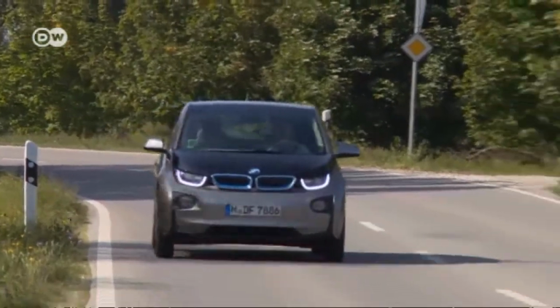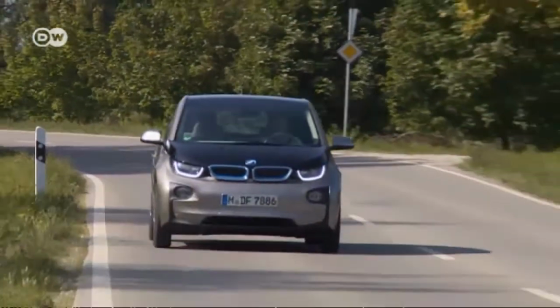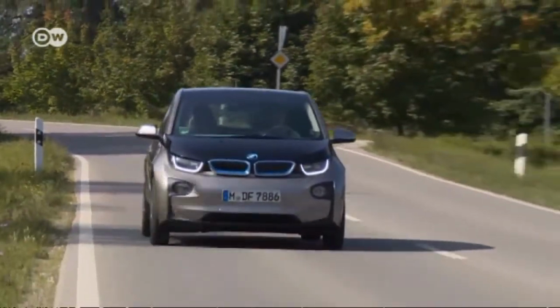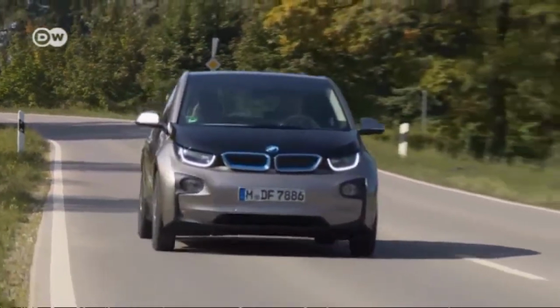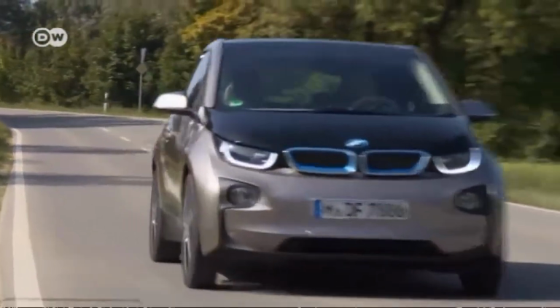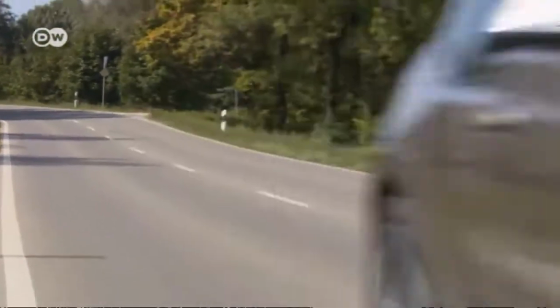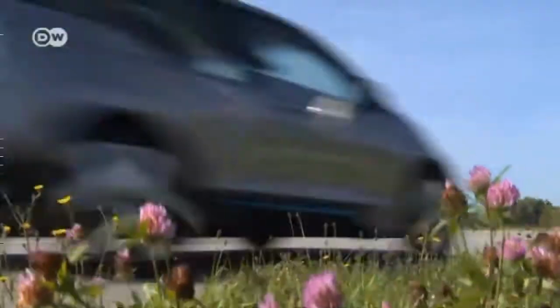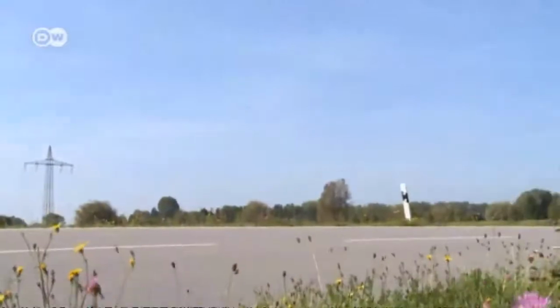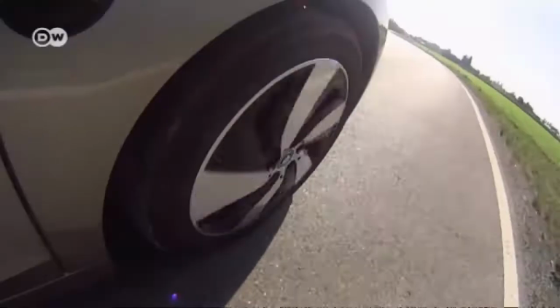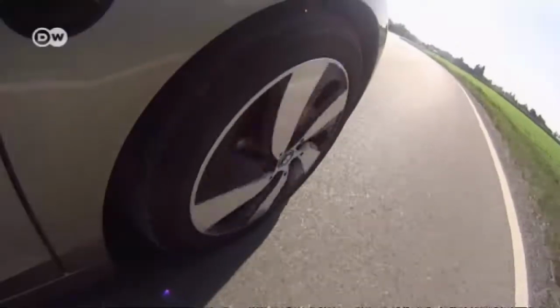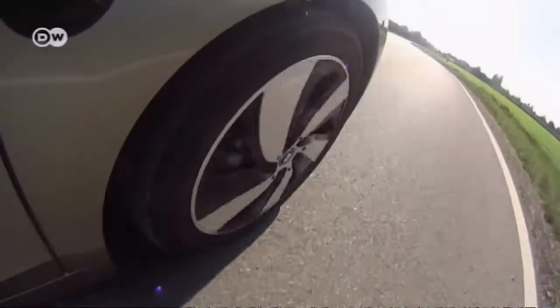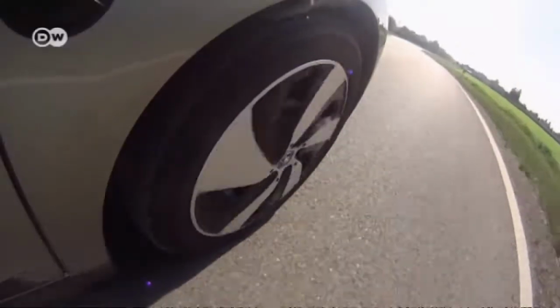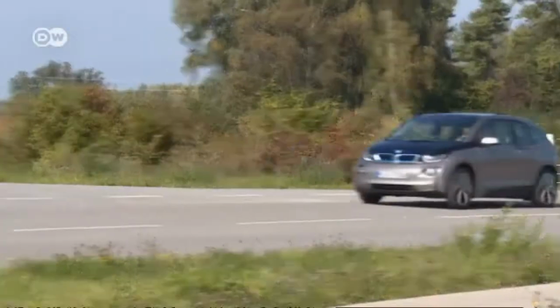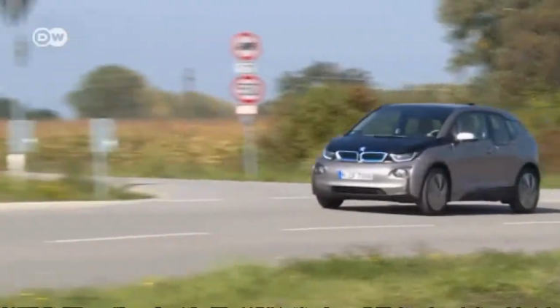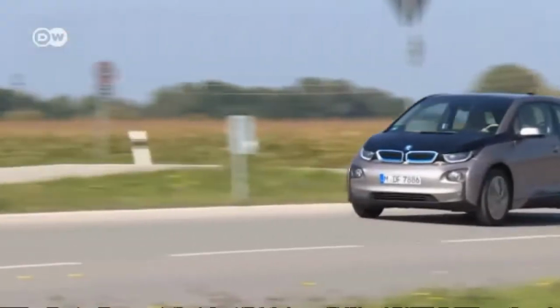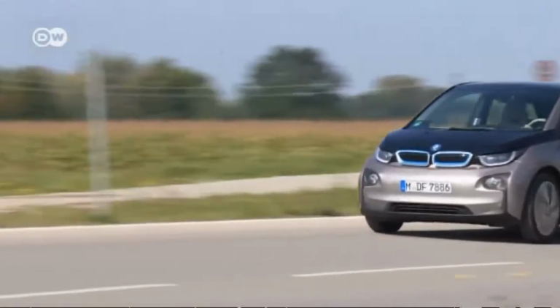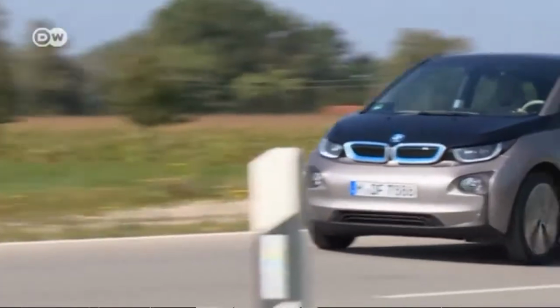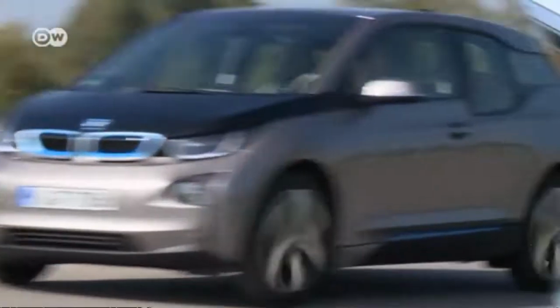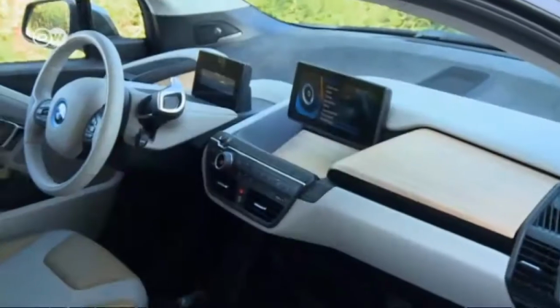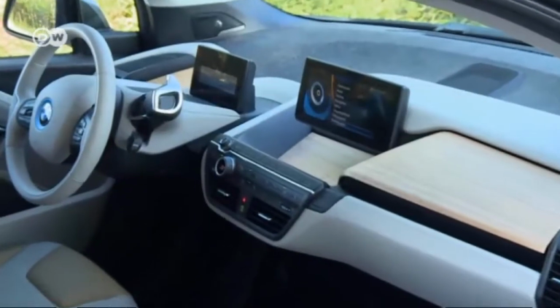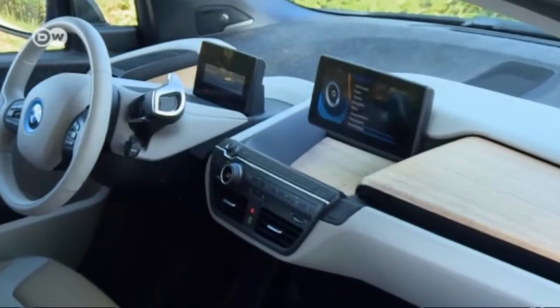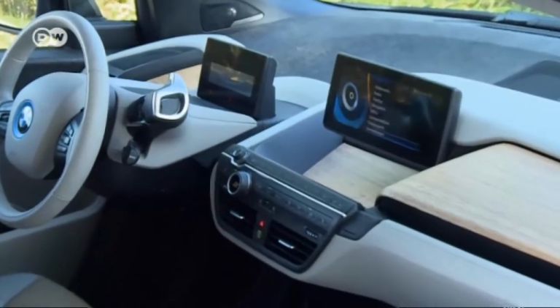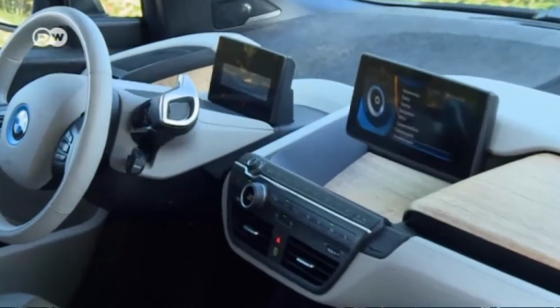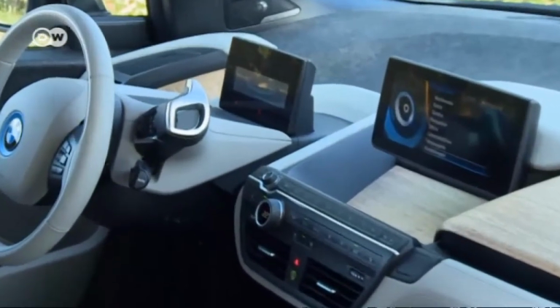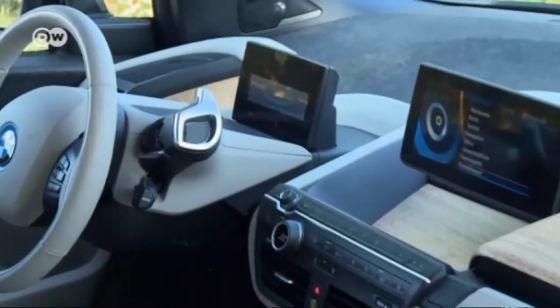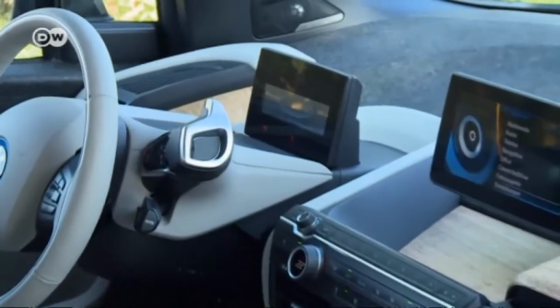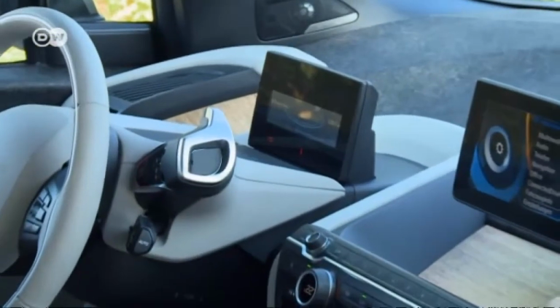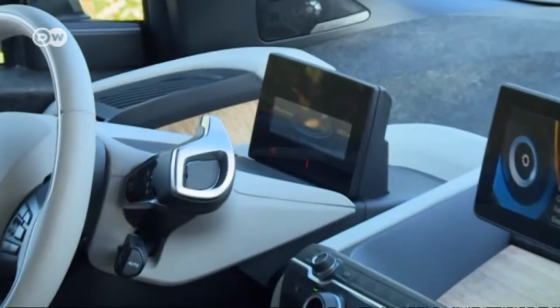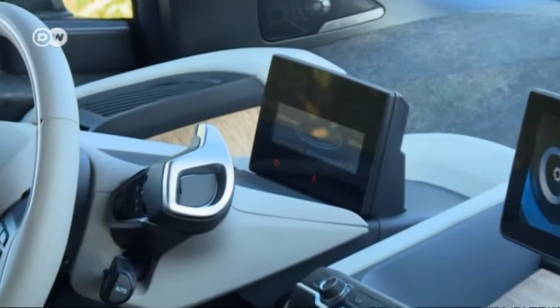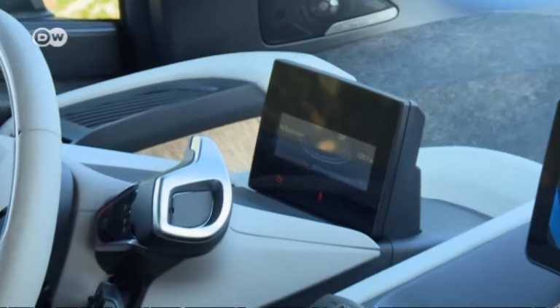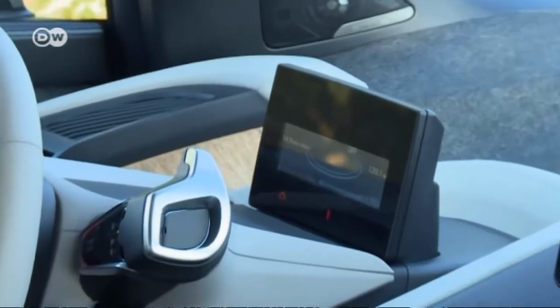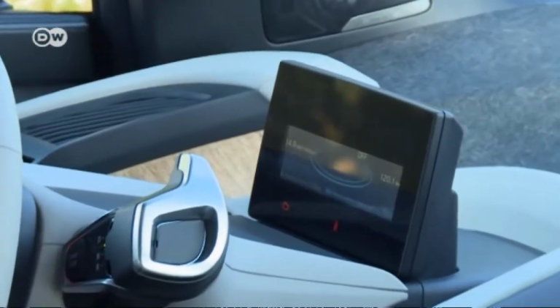The i3 handles well, though at high speeds the narrow wheels mean the stability control system often kicks in. The instrument panel's digital display is rather small, but the sat-nav screen is pleasantly large.